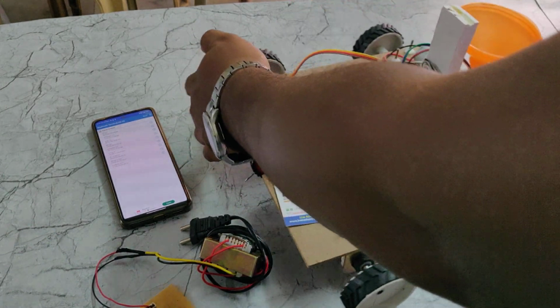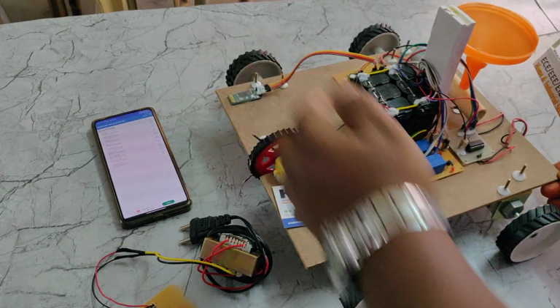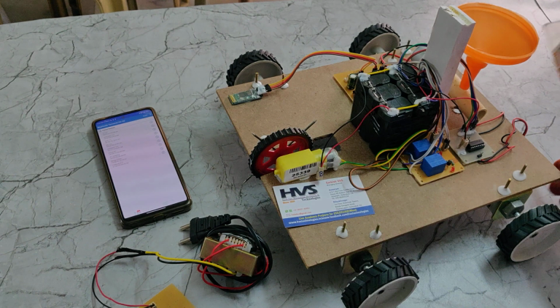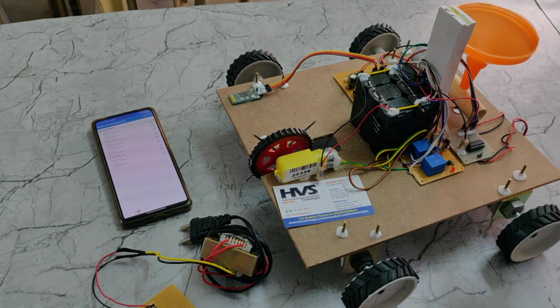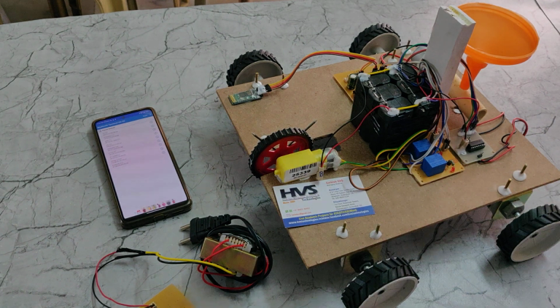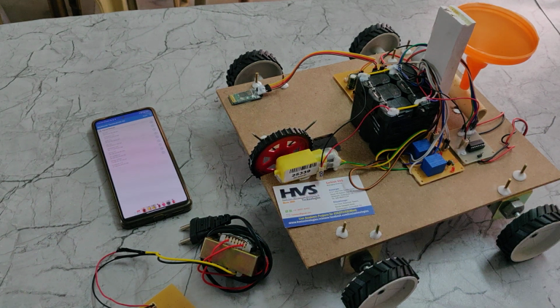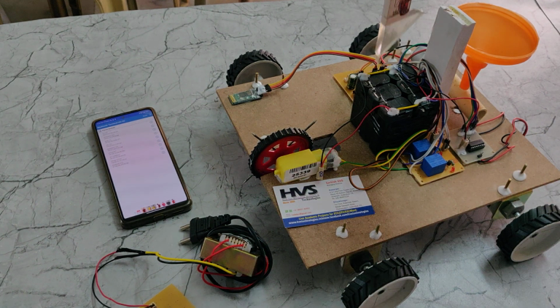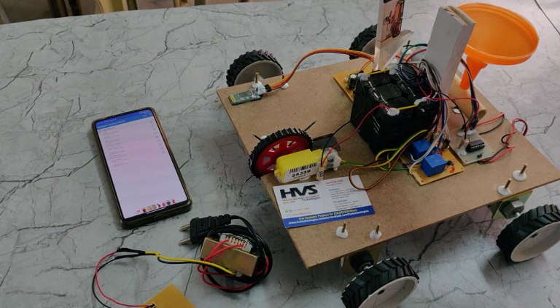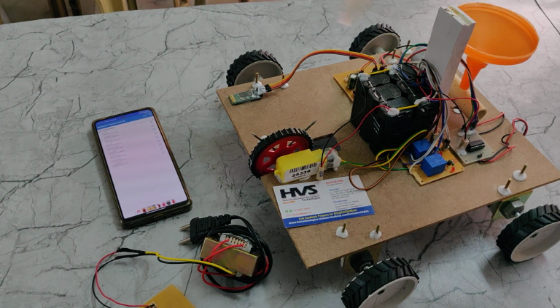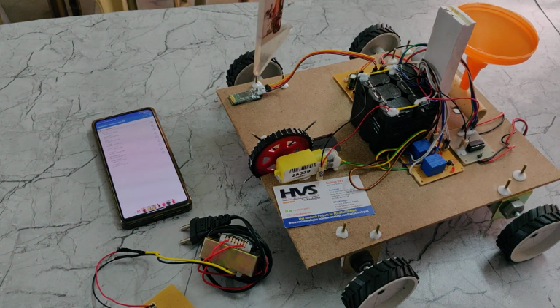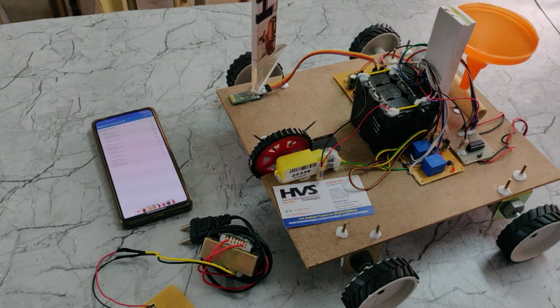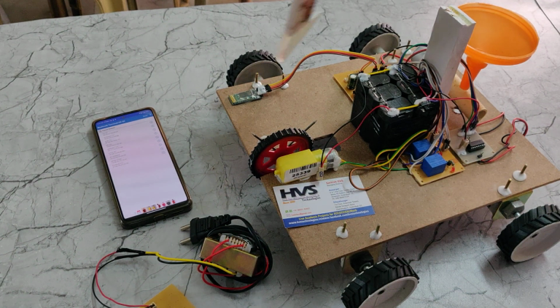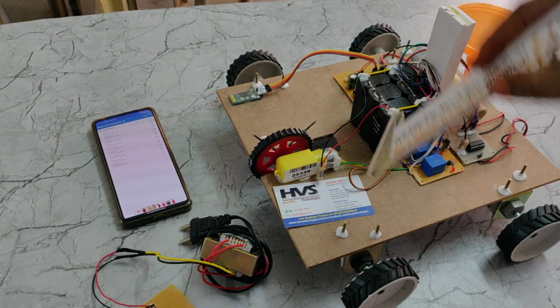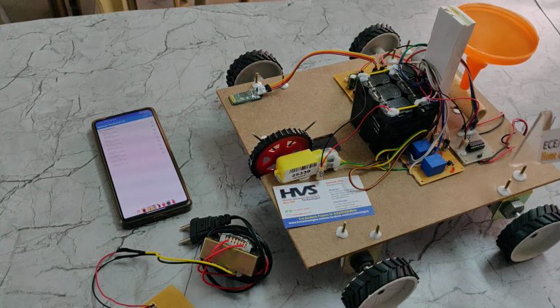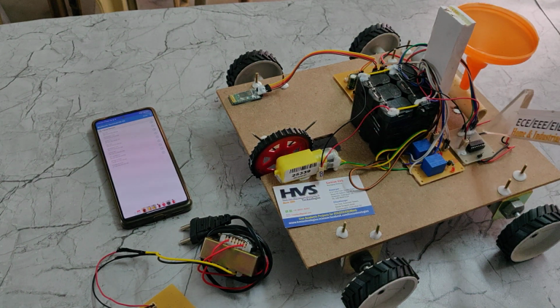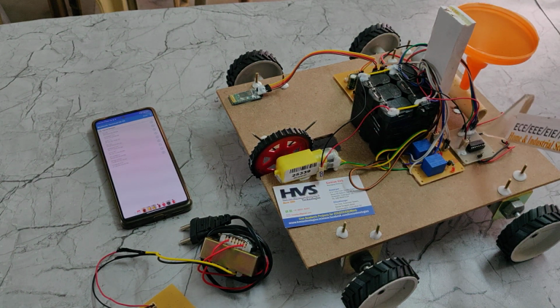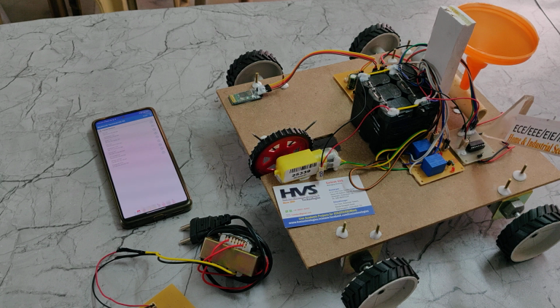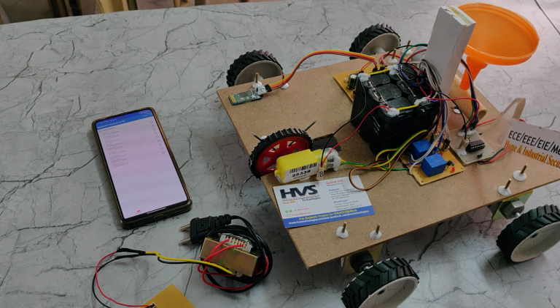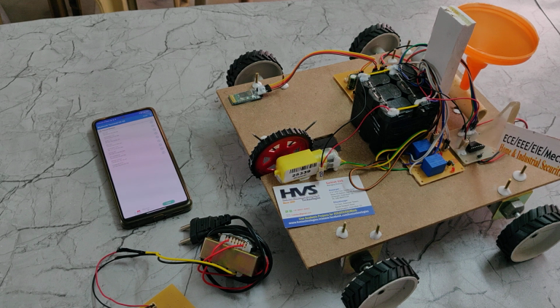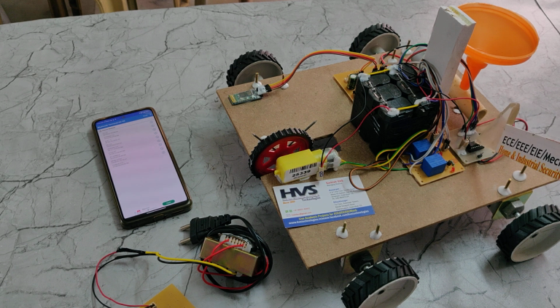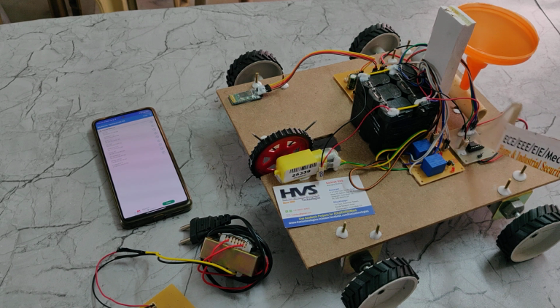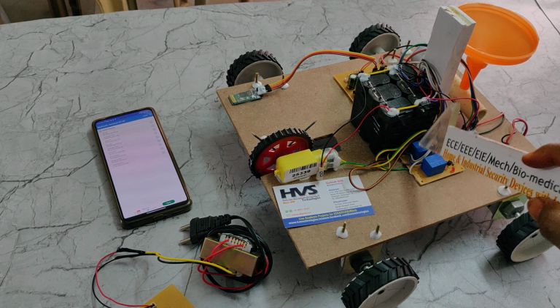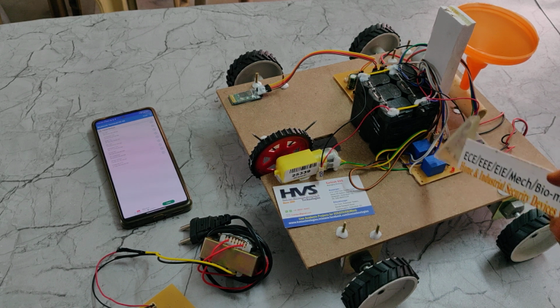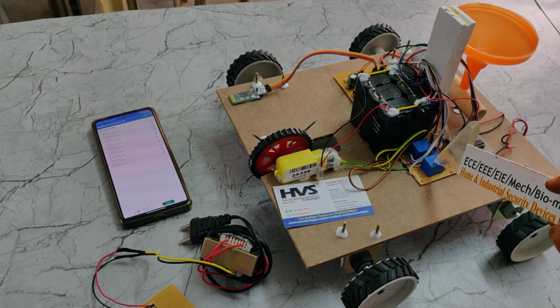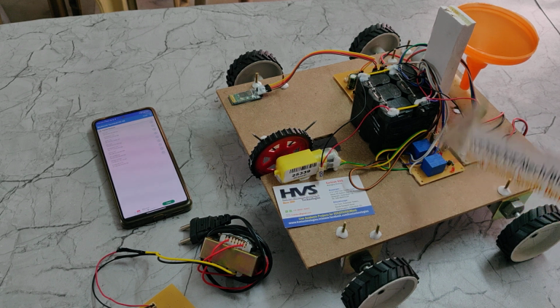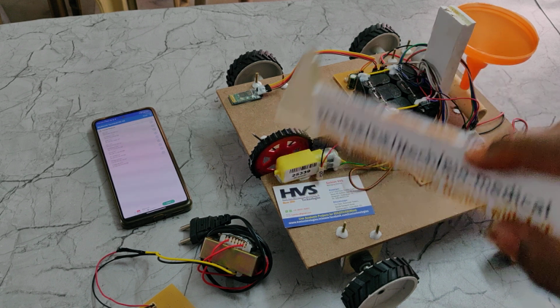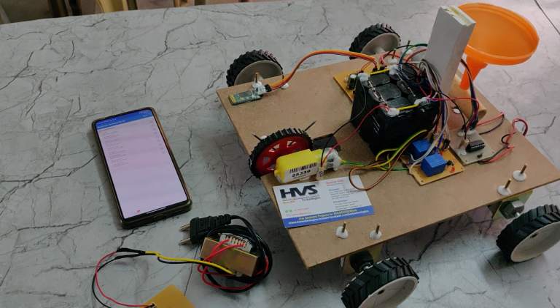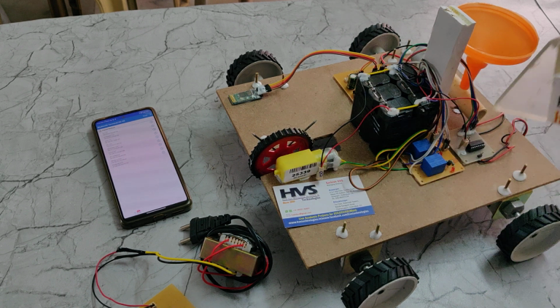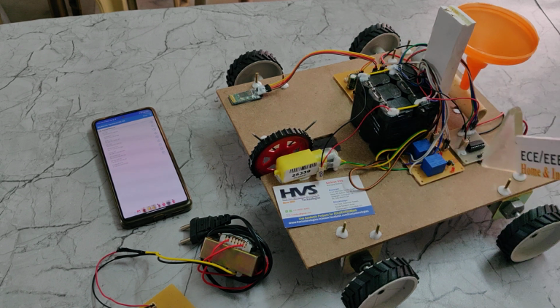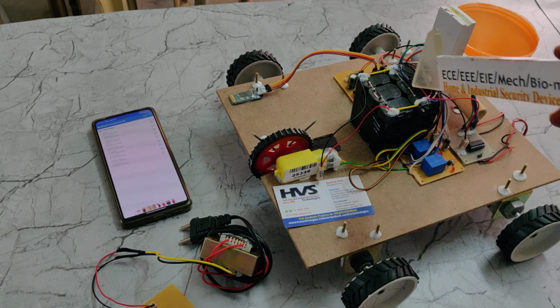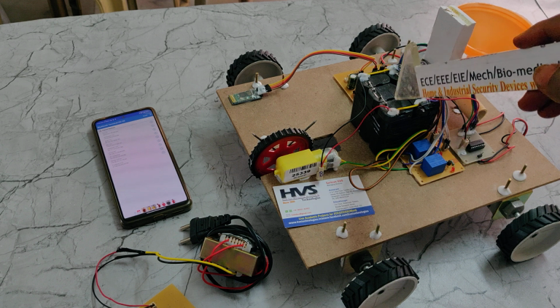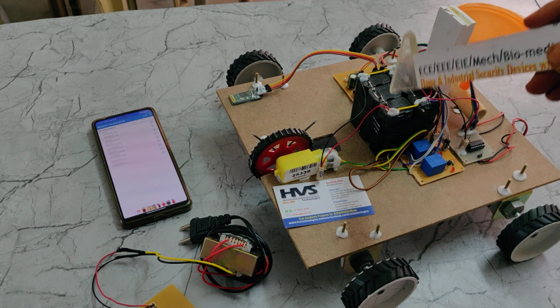The PIC16F72 microcontroller takes input from the Bluetooth module and controls the output modules: the L293D motor driver and two electromagnetic relays. The whole system gets its power supply from a 12V 2-amp battery pack.